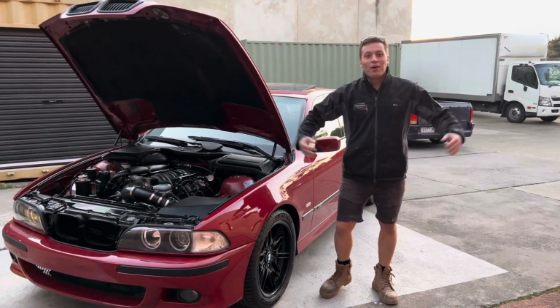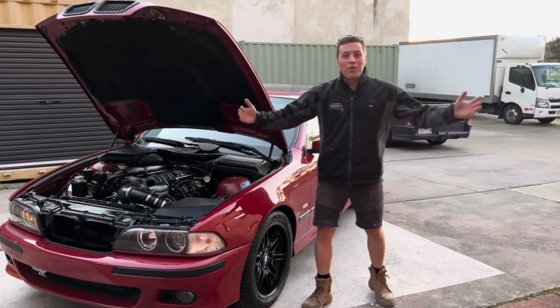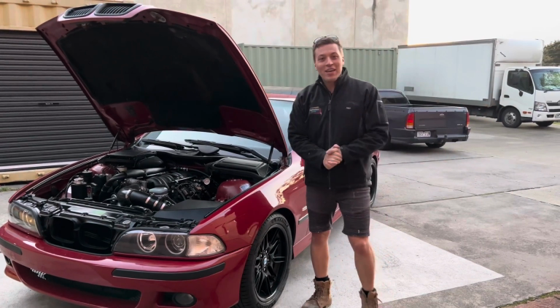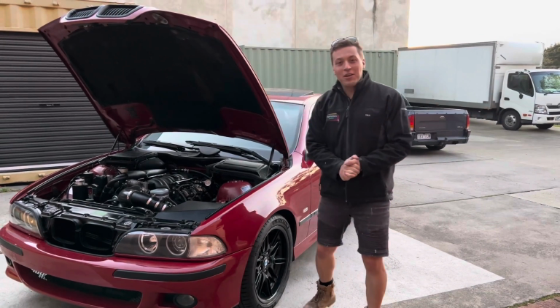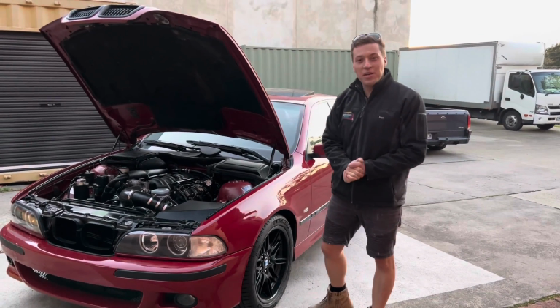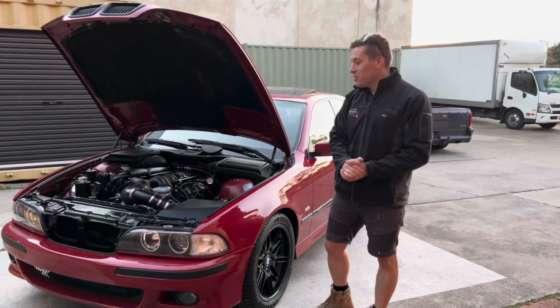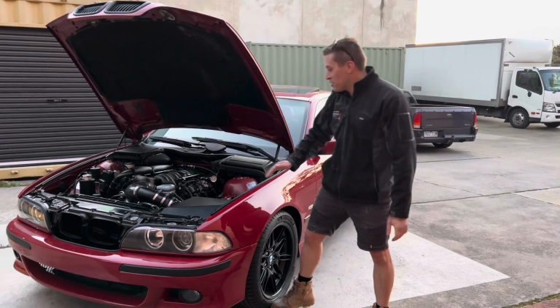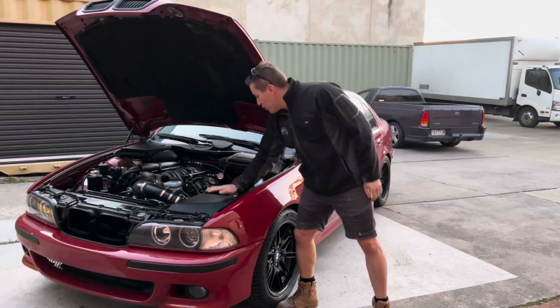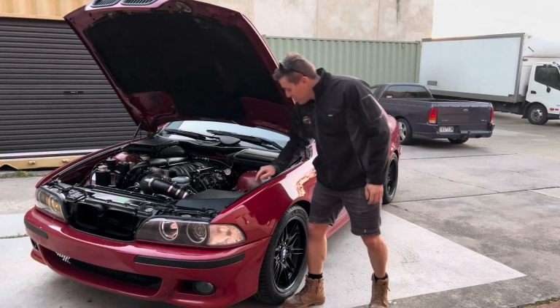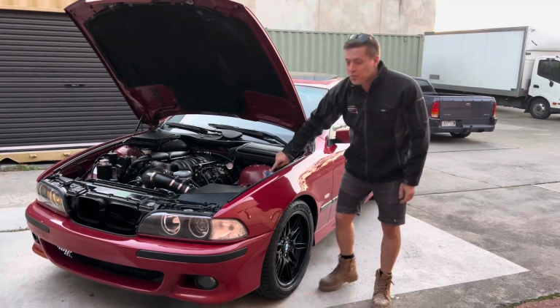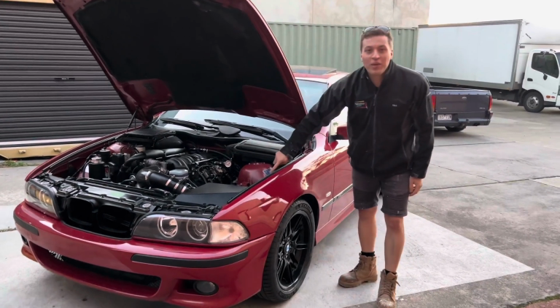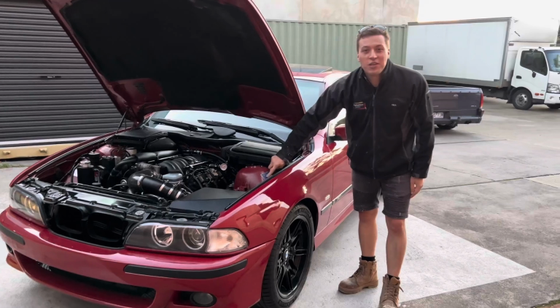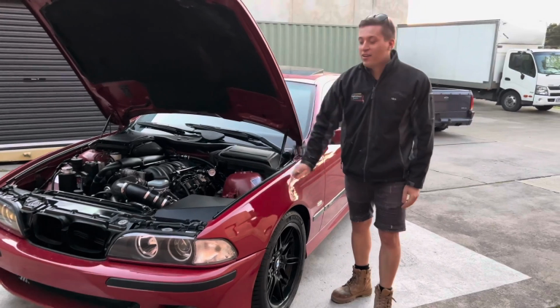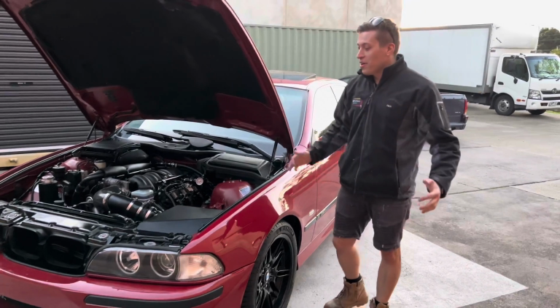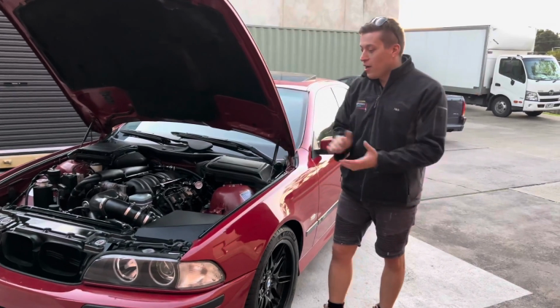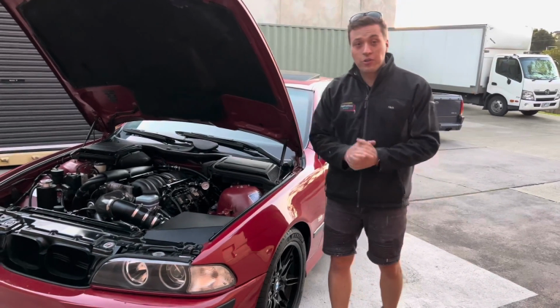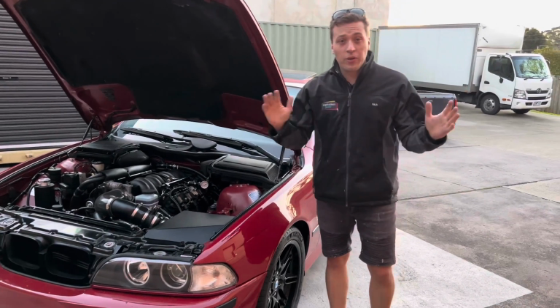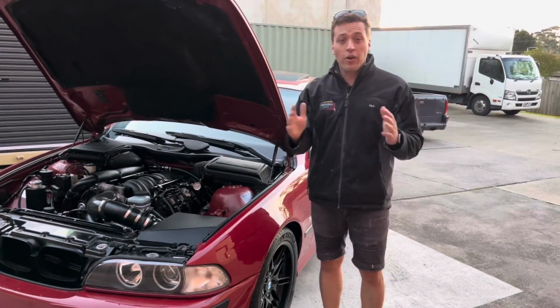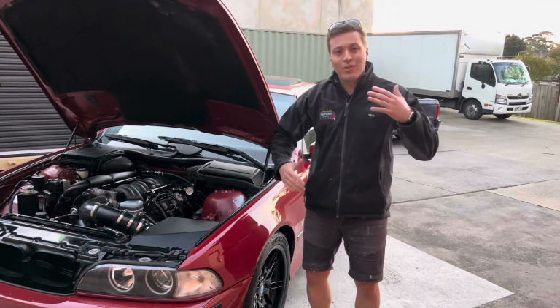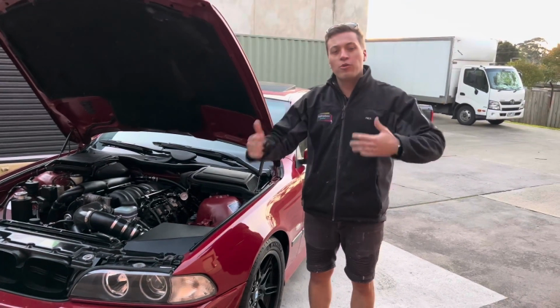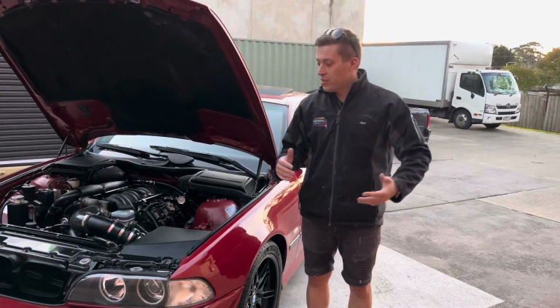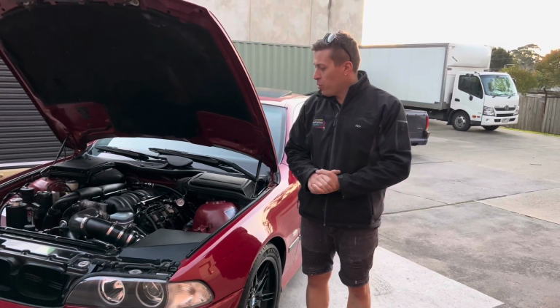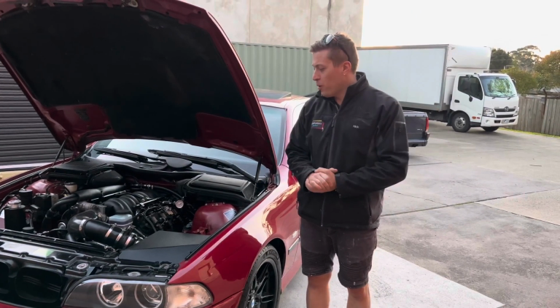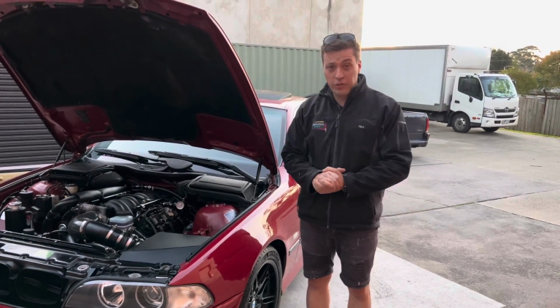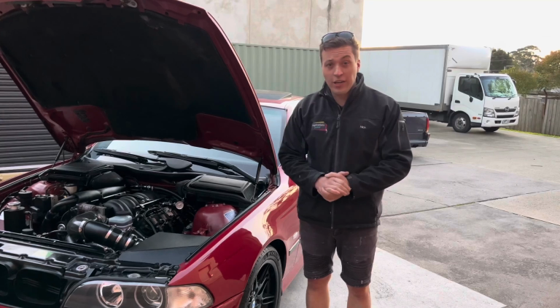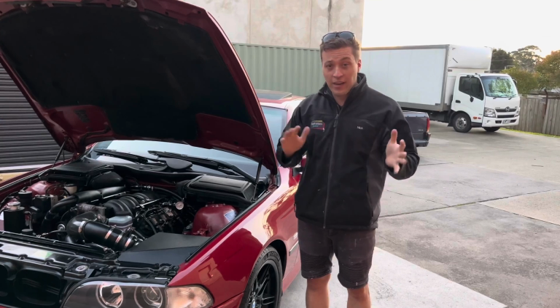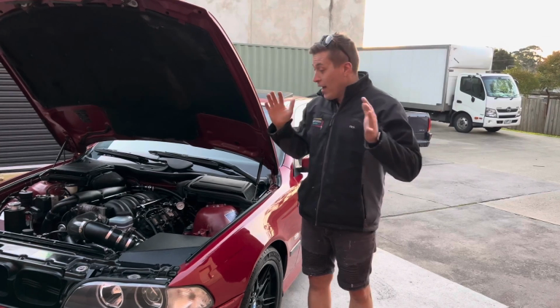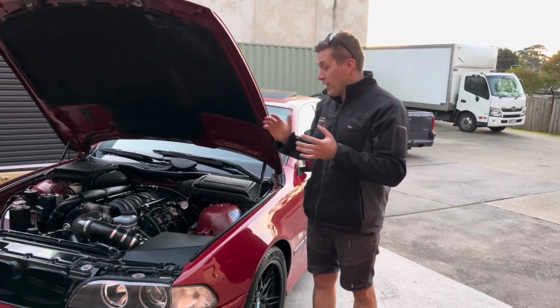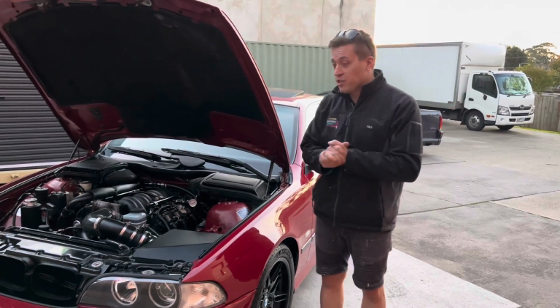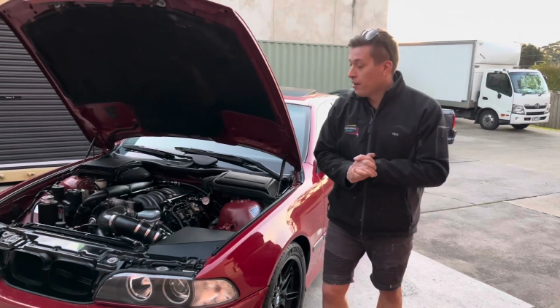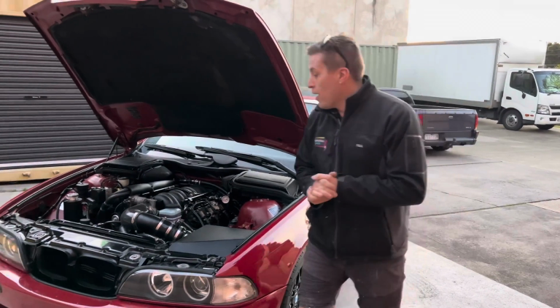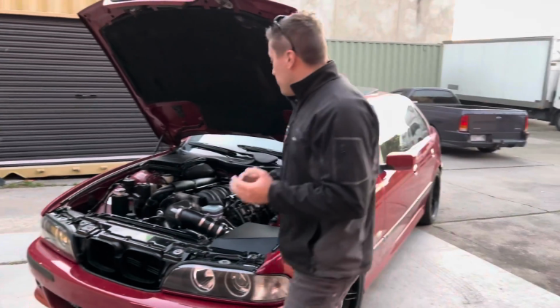Alright, the mighty E39 BMW with the LS1 conversion is properly engineered. I thought I'd do a quick video summarising what's required in Victoria to get a car like this engineered.